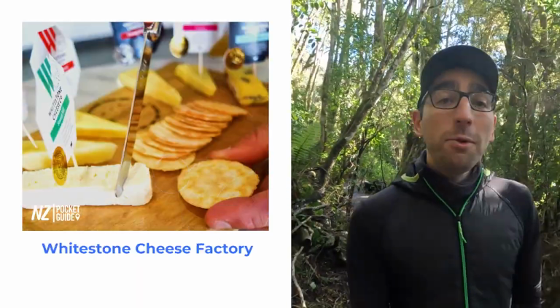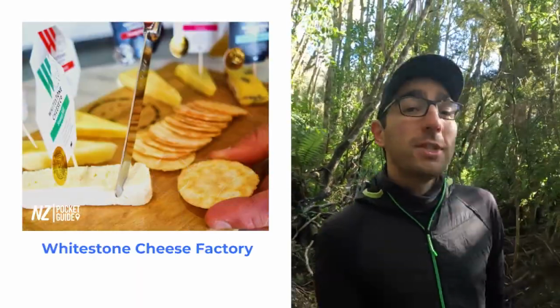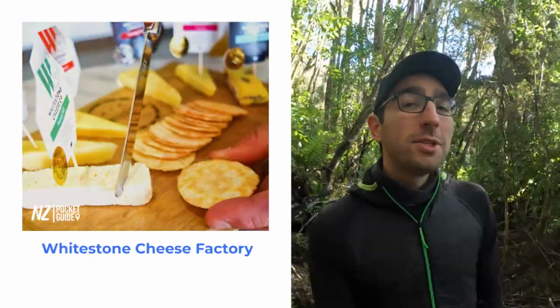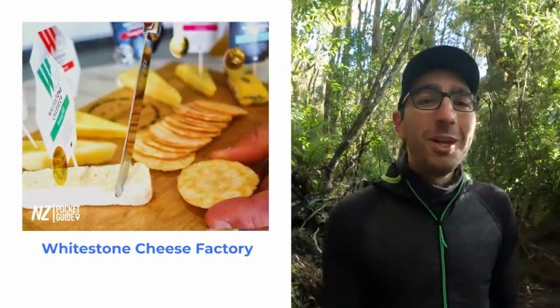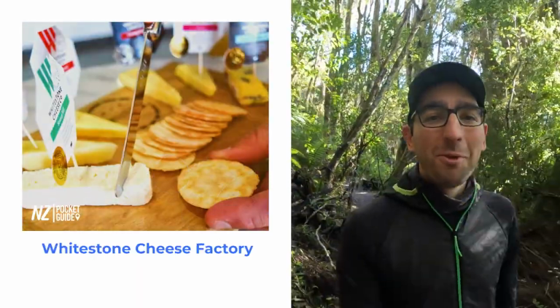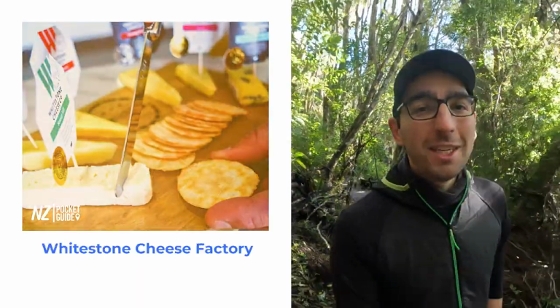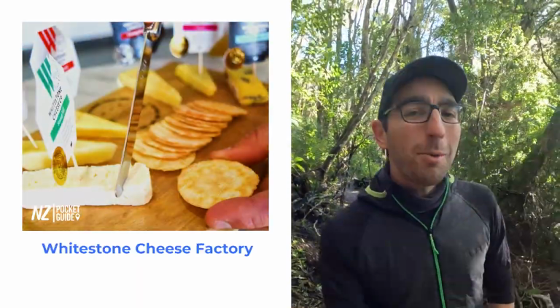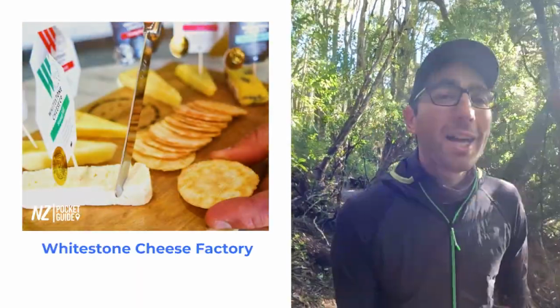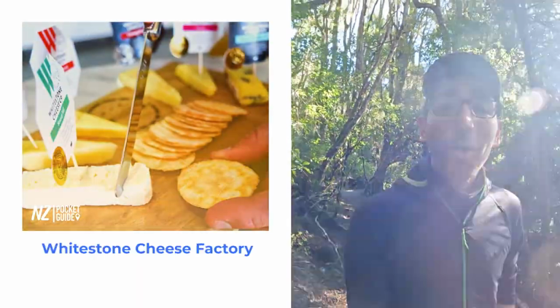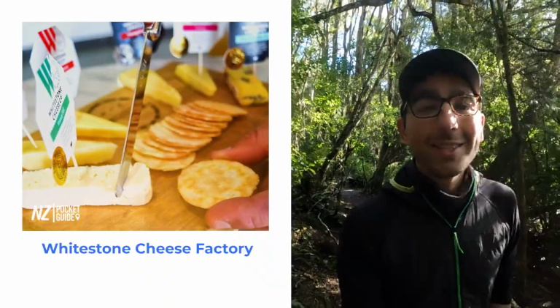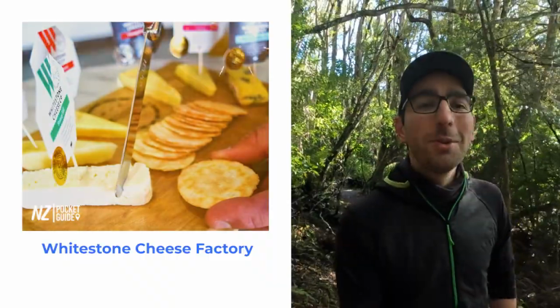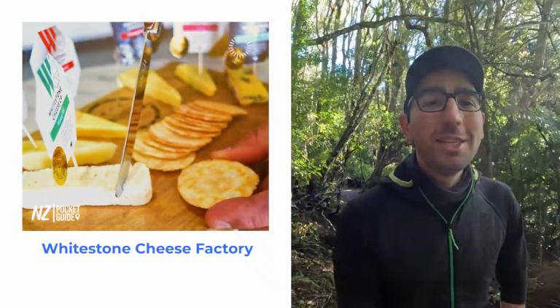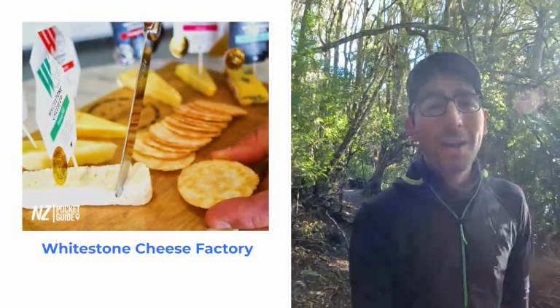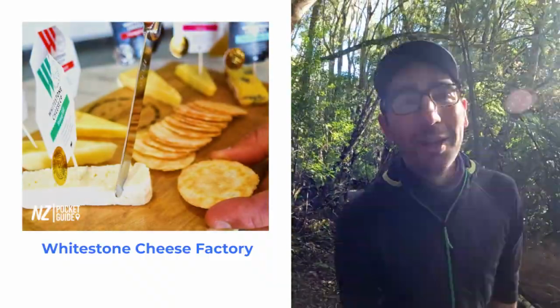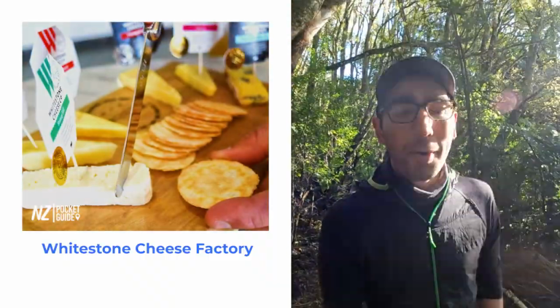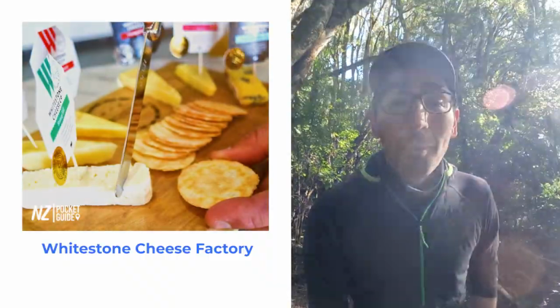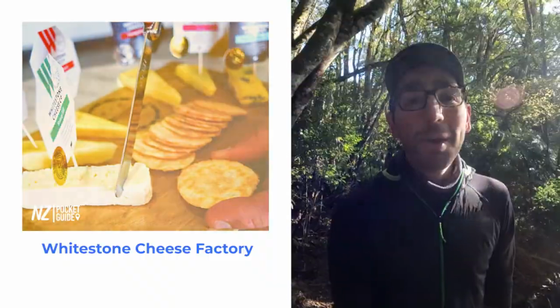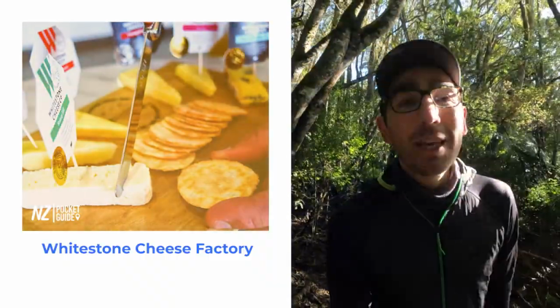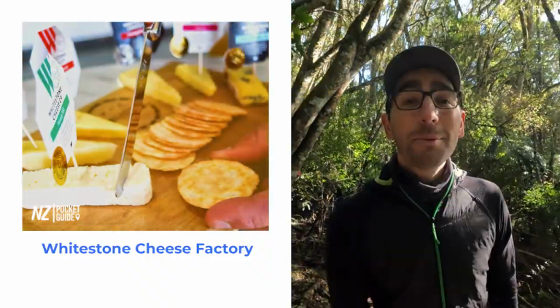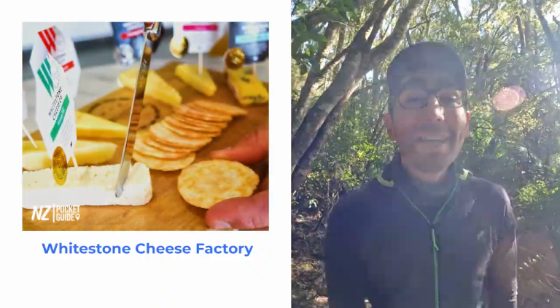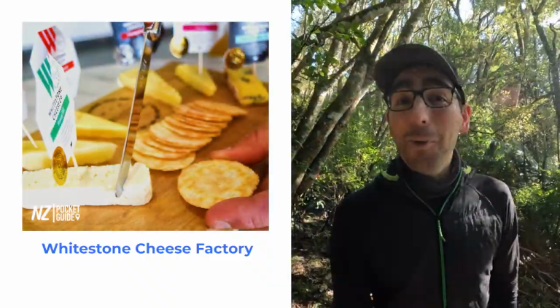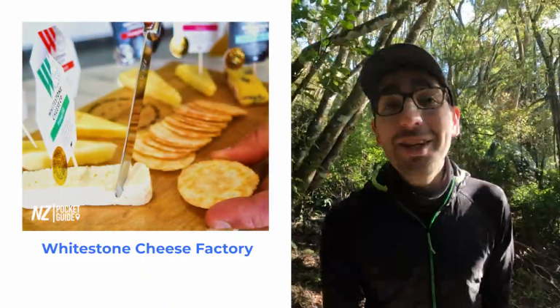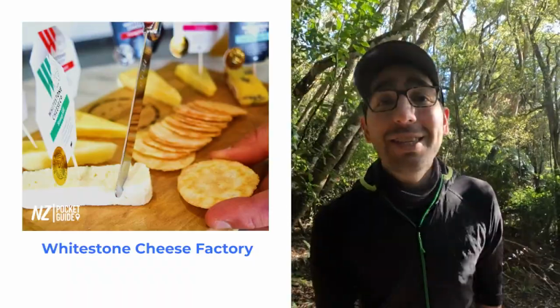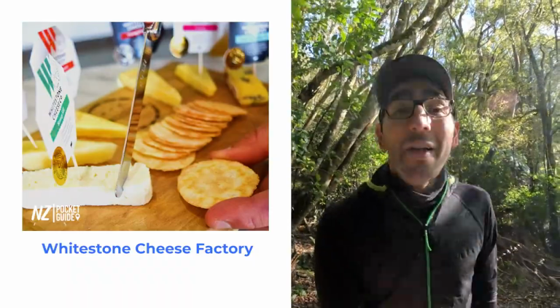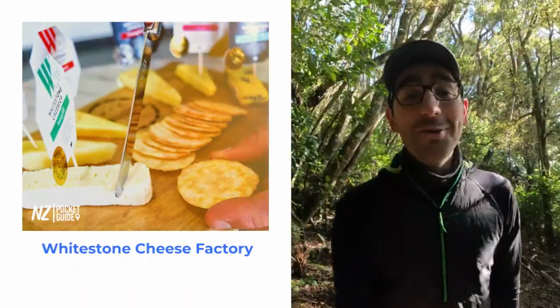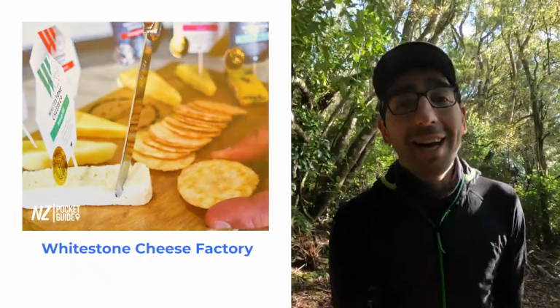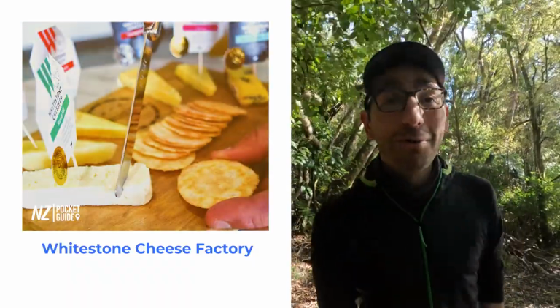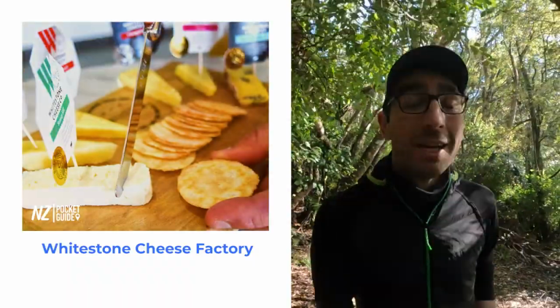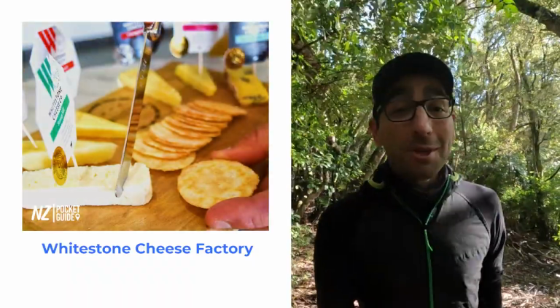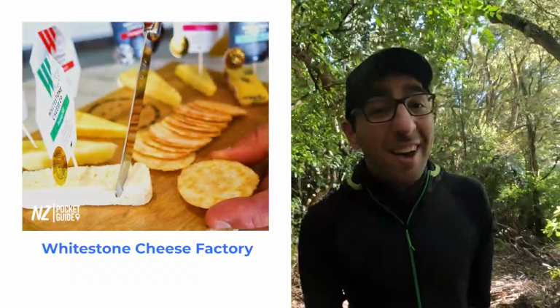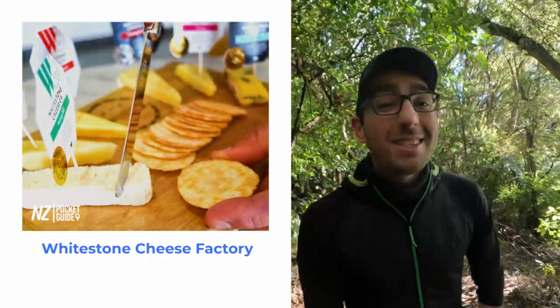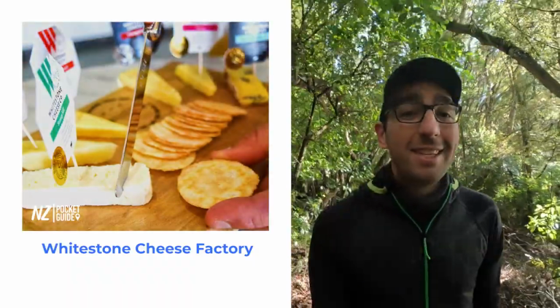If you consider yourself a little bit of a foodie, you may want to check out White Stone Cheese Factory in Oamaru, where you'll be able to sample some of the best award-winning cheeses that New Zealand has to offer. Trust me, it's amazing.